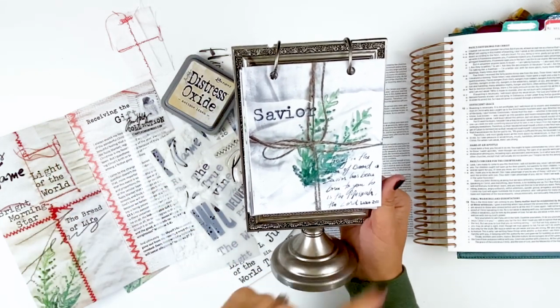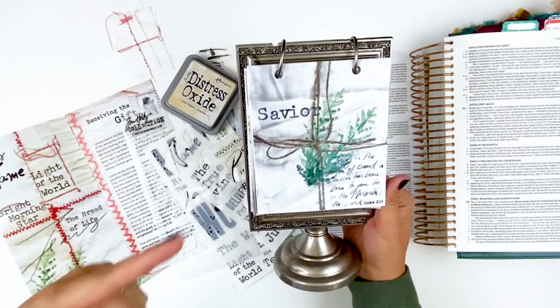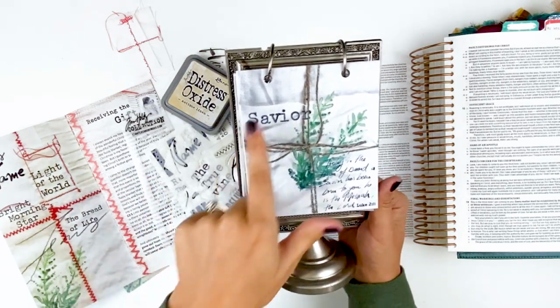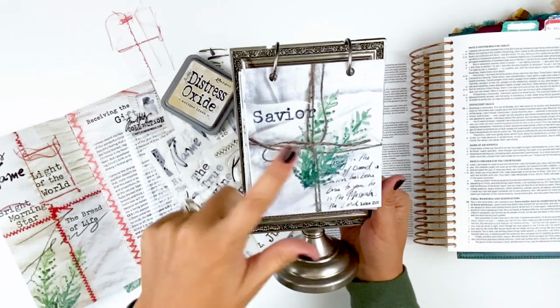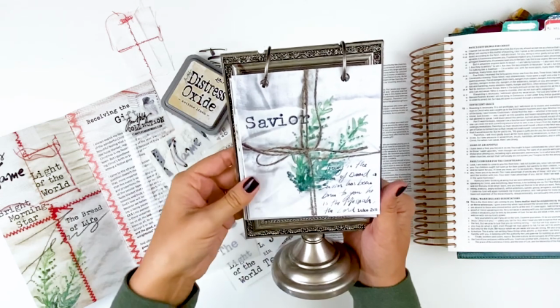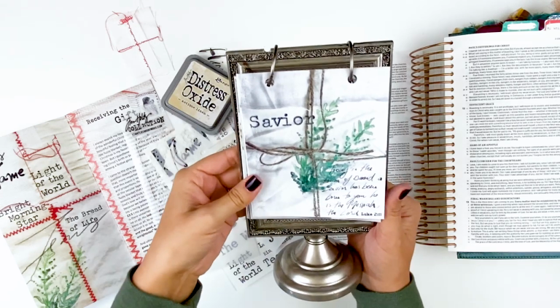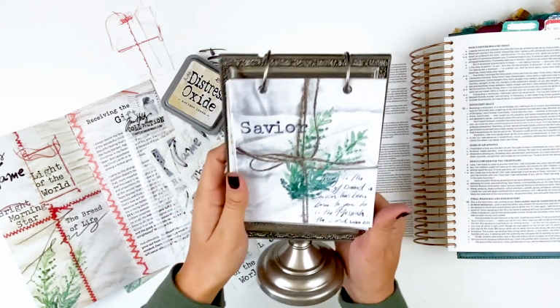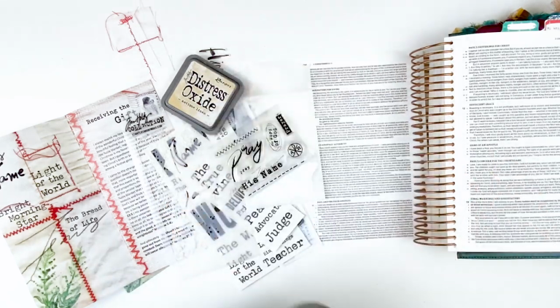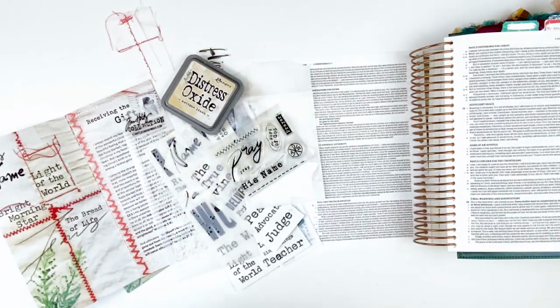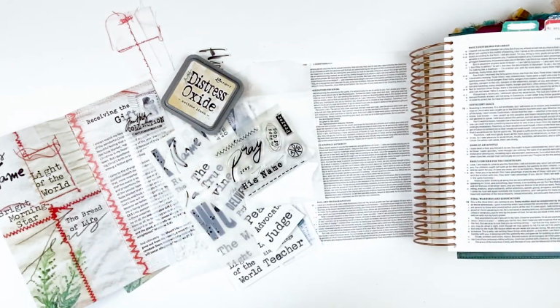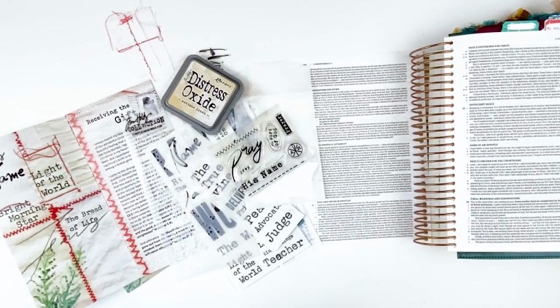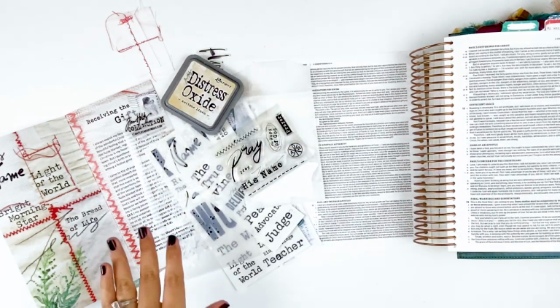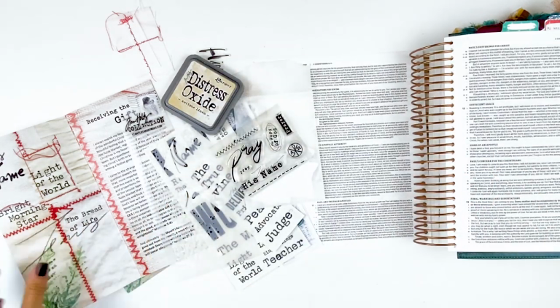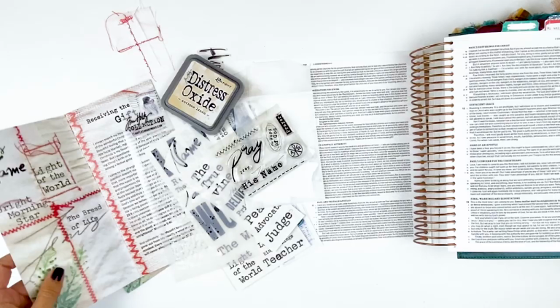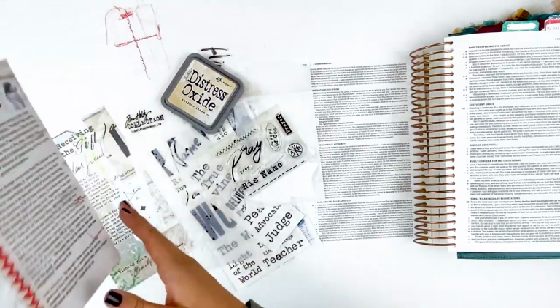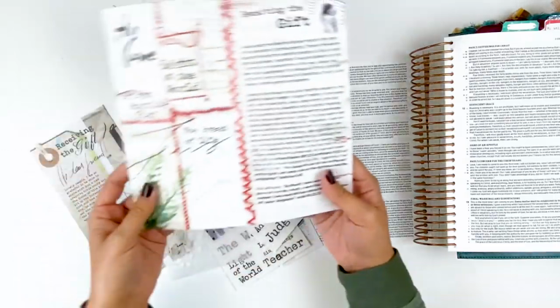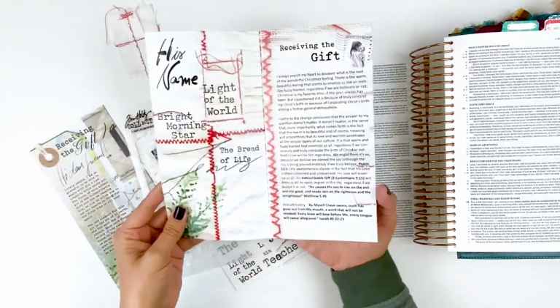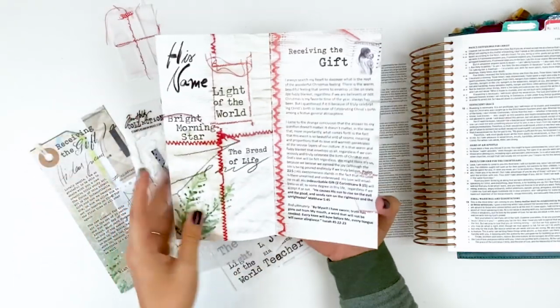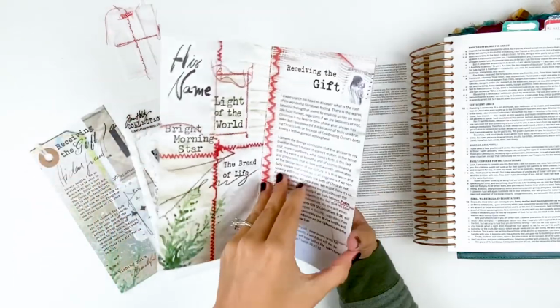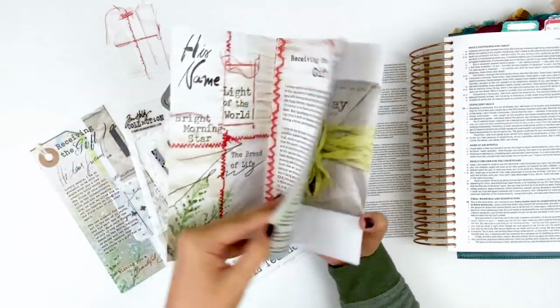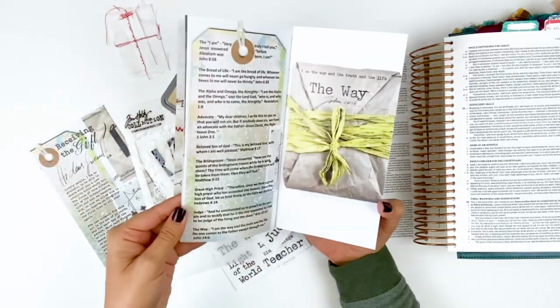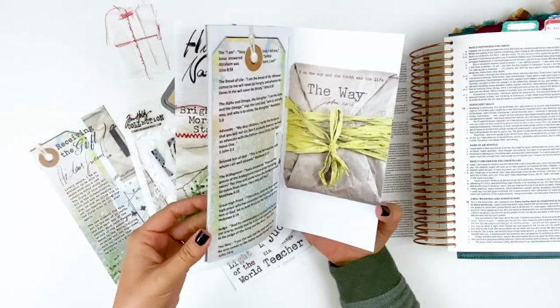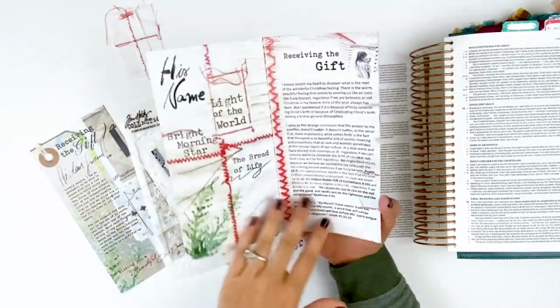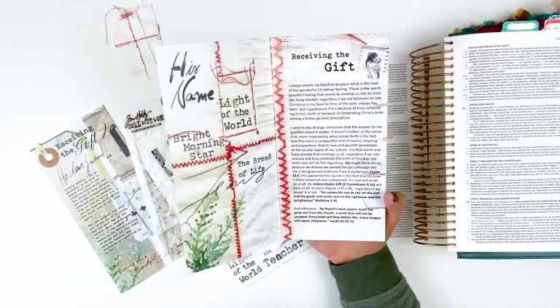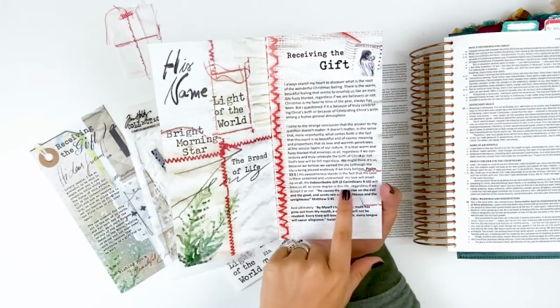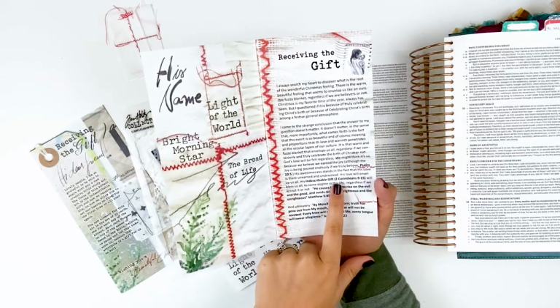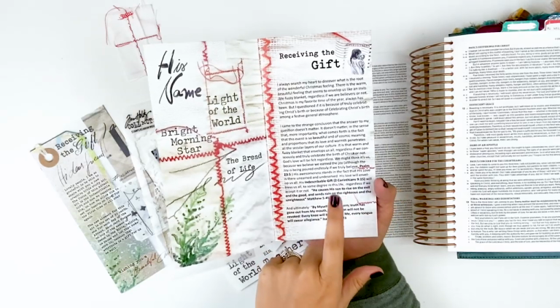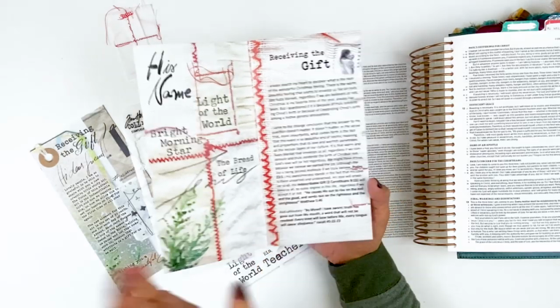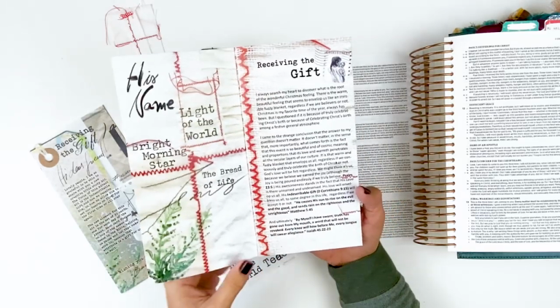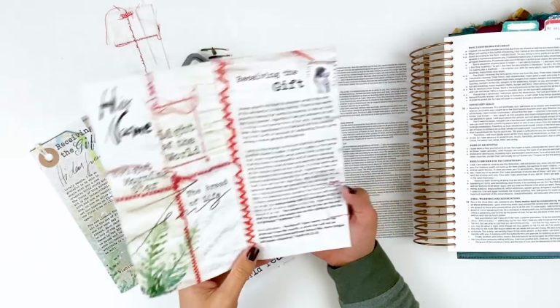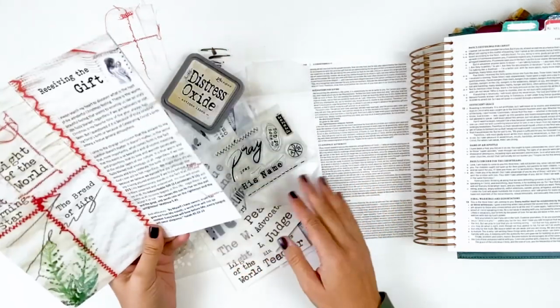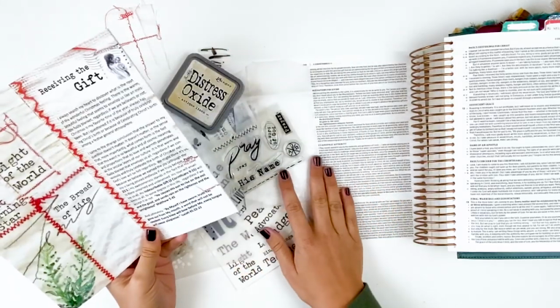Looking up each scripture each day and documenting on that — you could definitely do that. But today I'm just getting started. I am in the very front part of the little mini devotional and I'm going to be journaling in Second Corinthians 9:15.